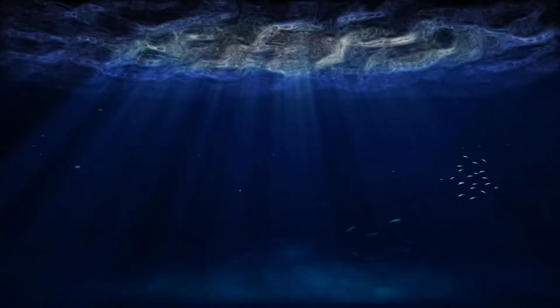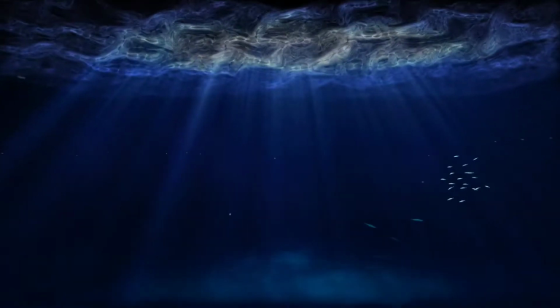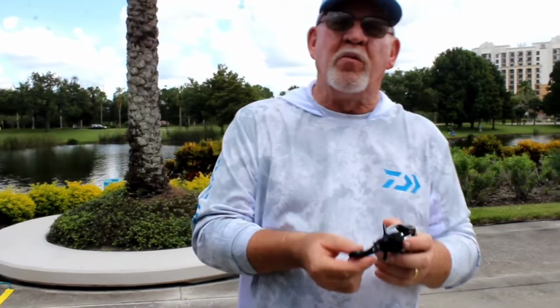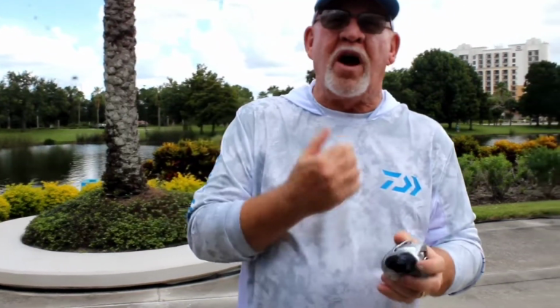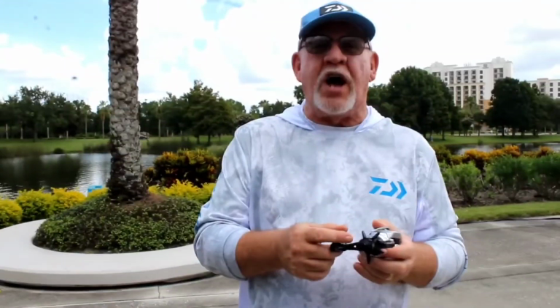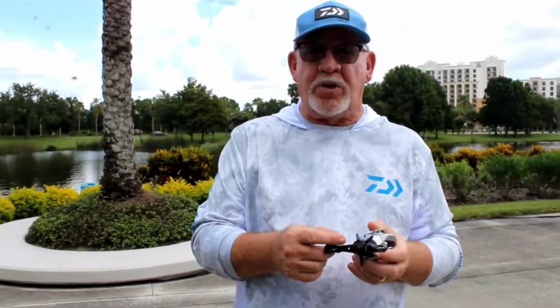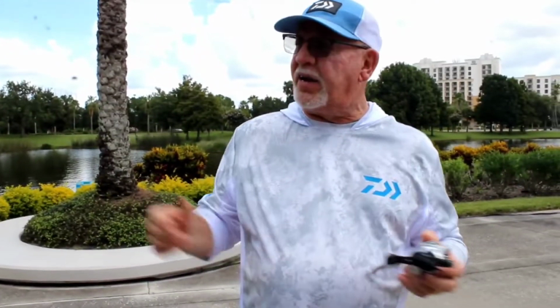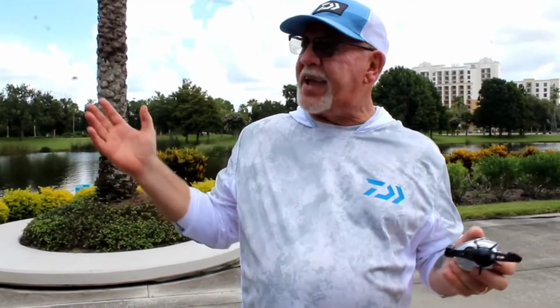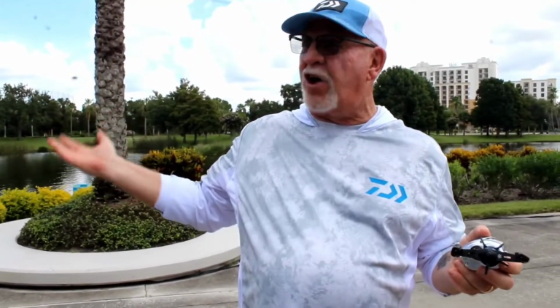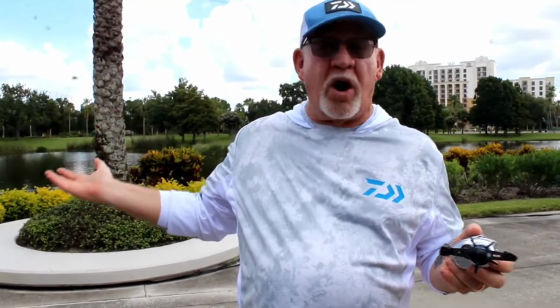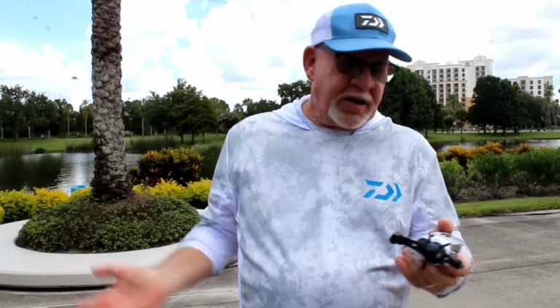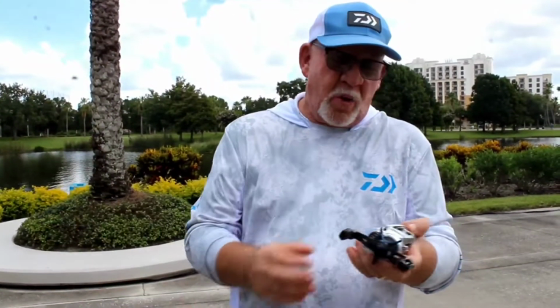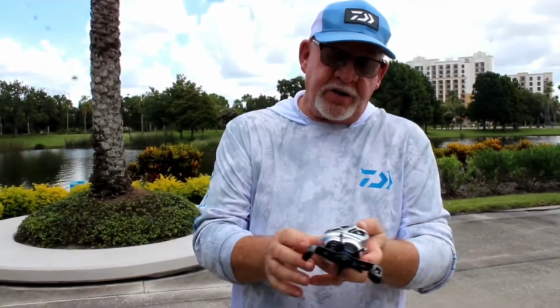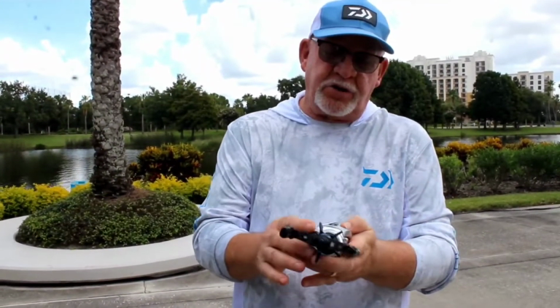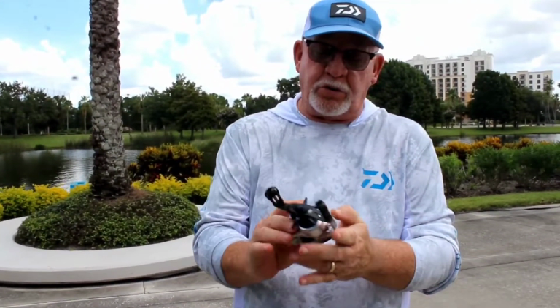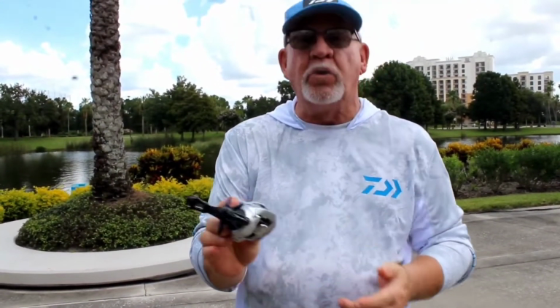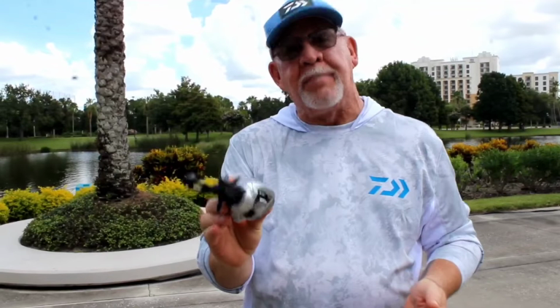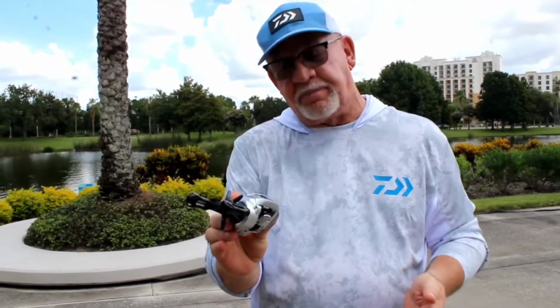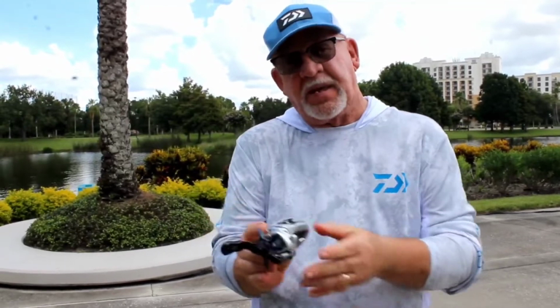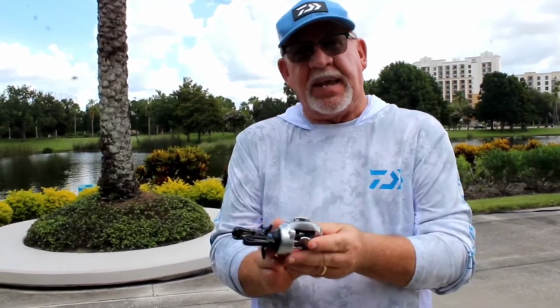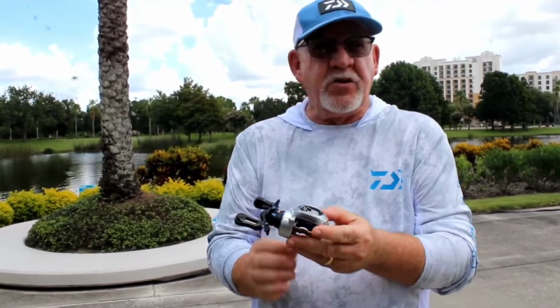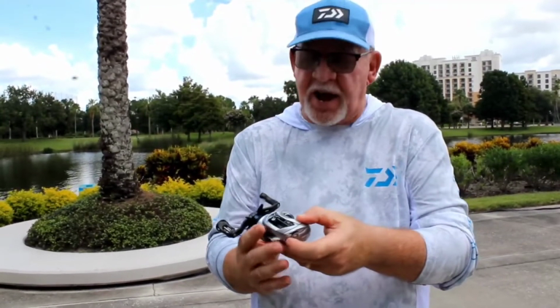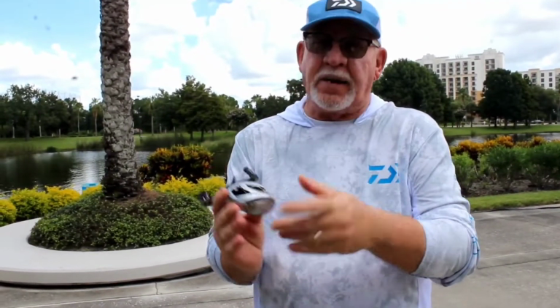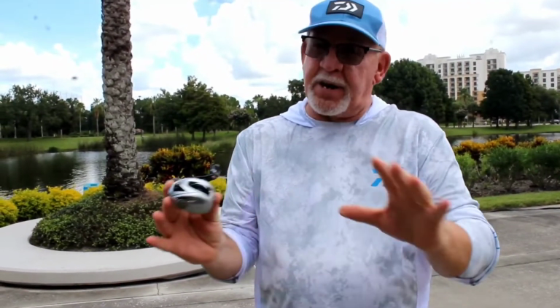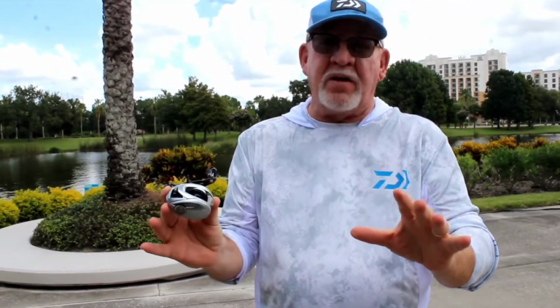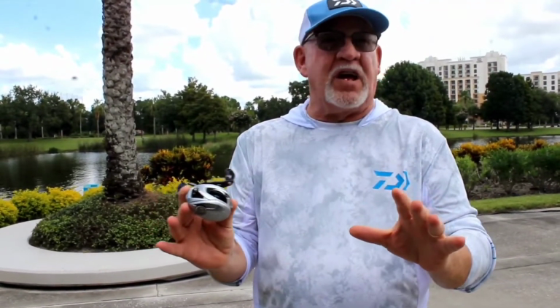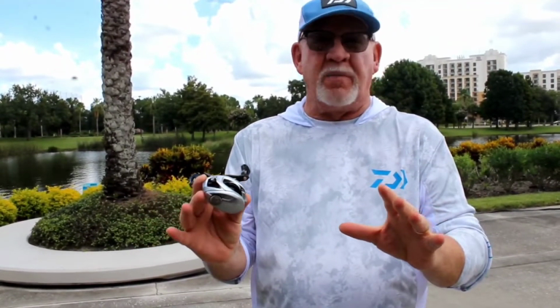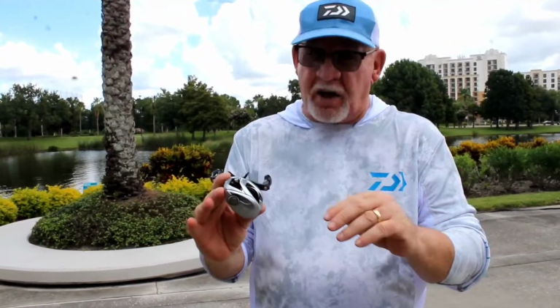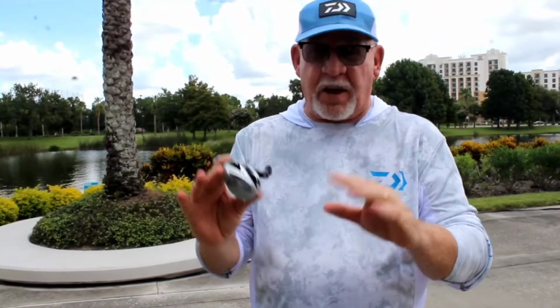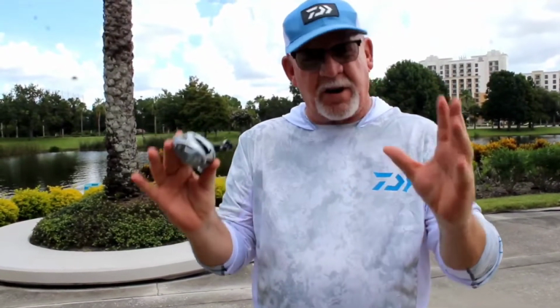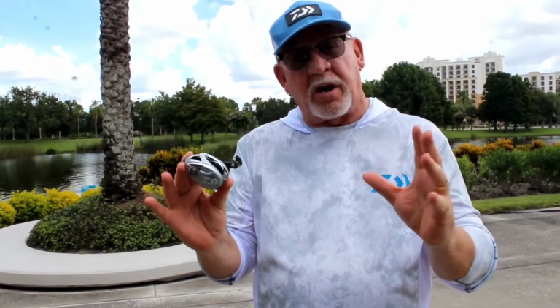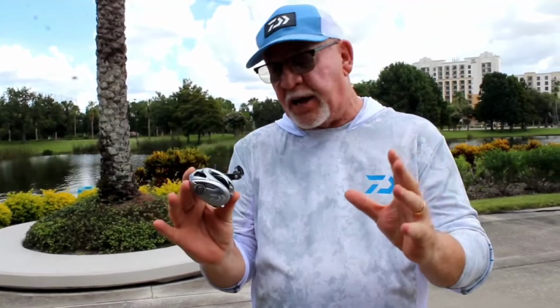Good morning, Will Rogers, Daiwa, at ICAST on the water. Wanted to introduce the new Tatula Limited. It's a new design, limited amount. It's out there in the market available.